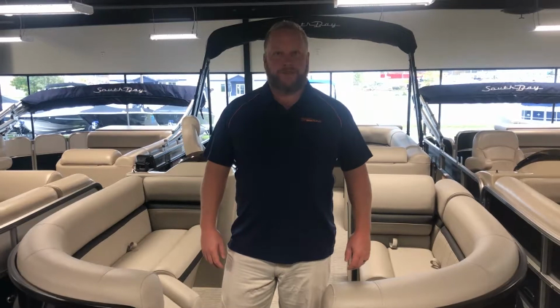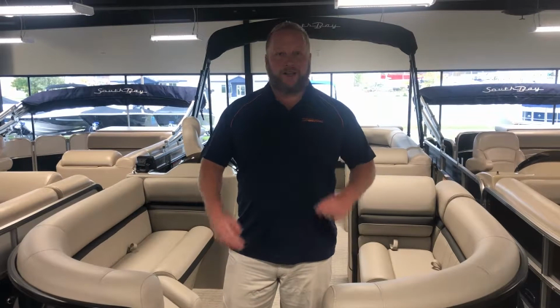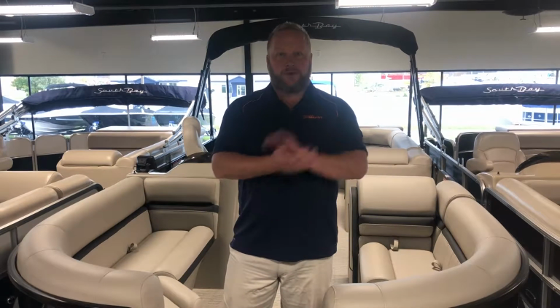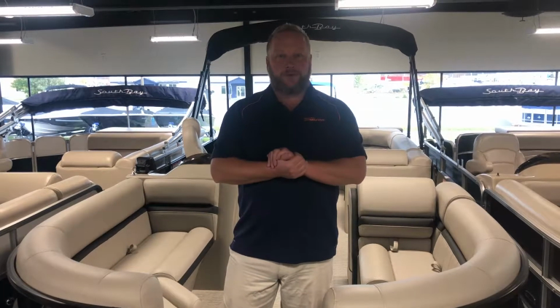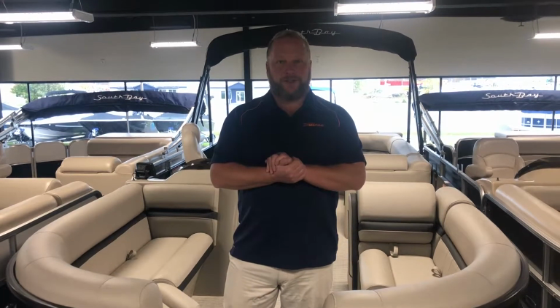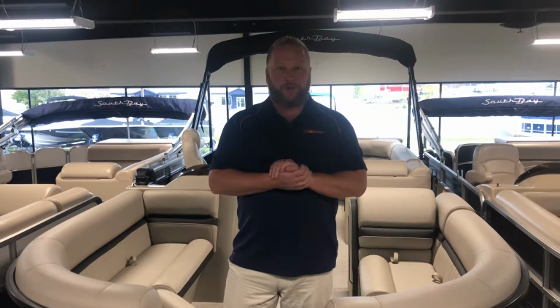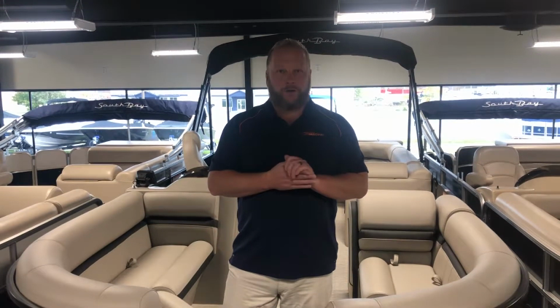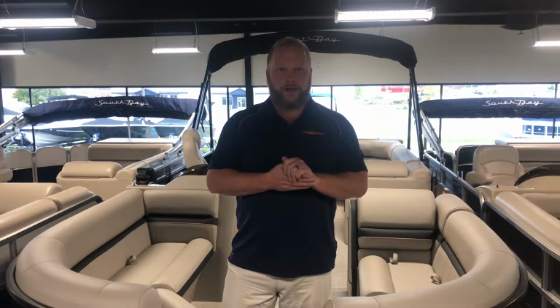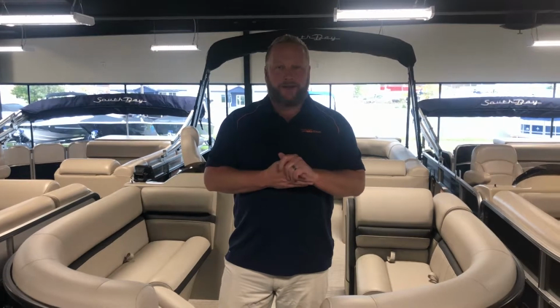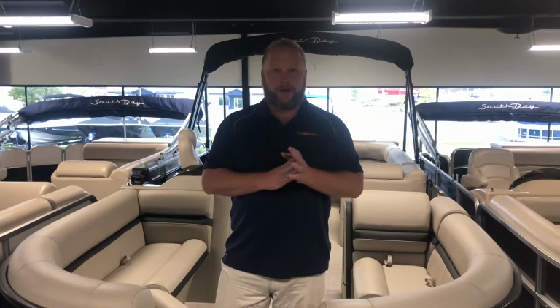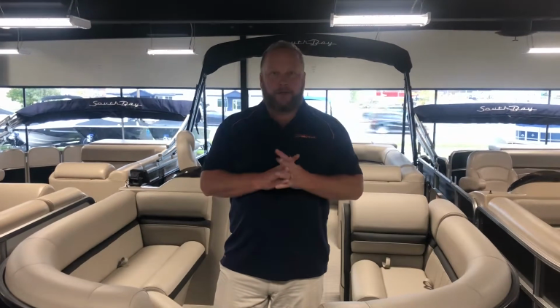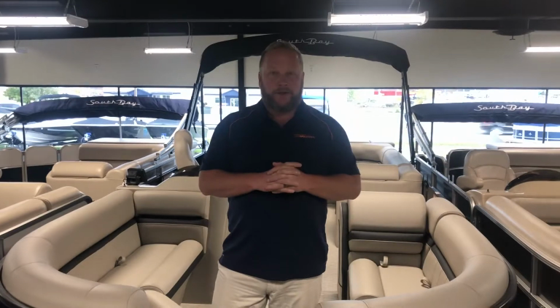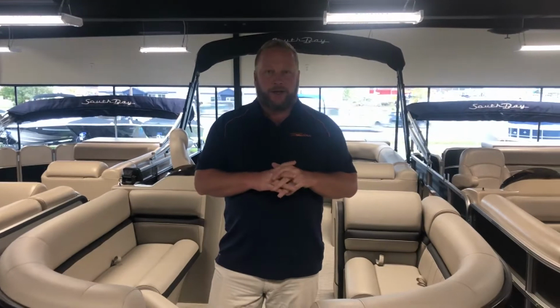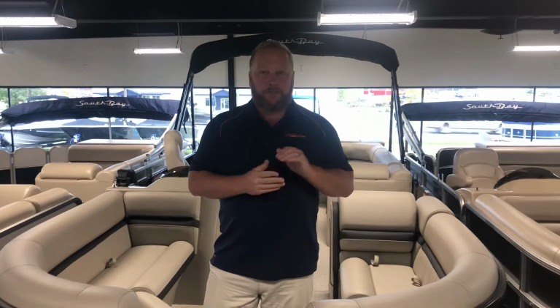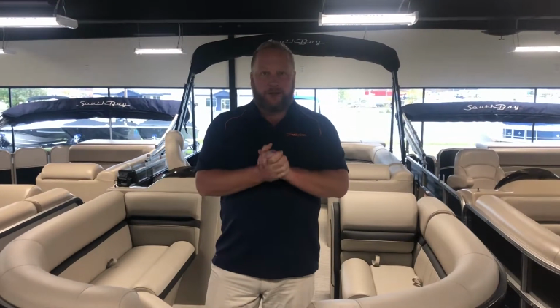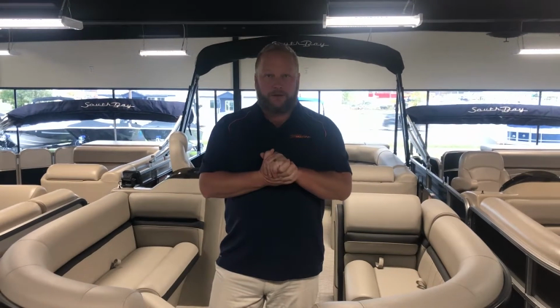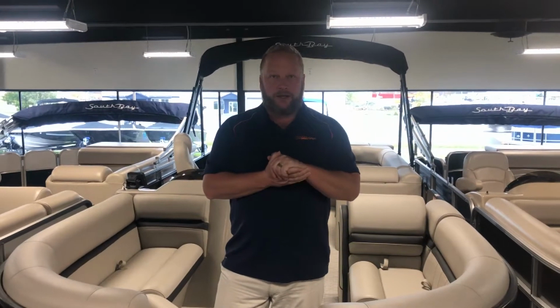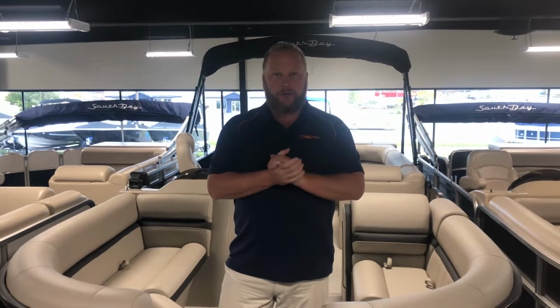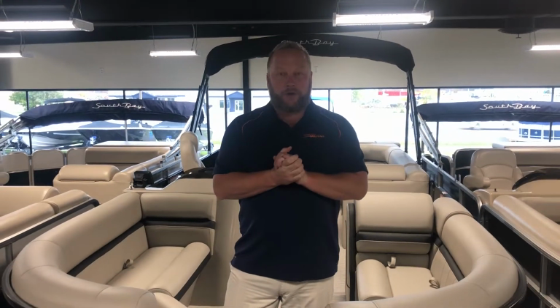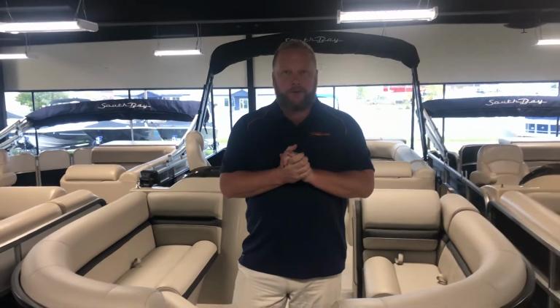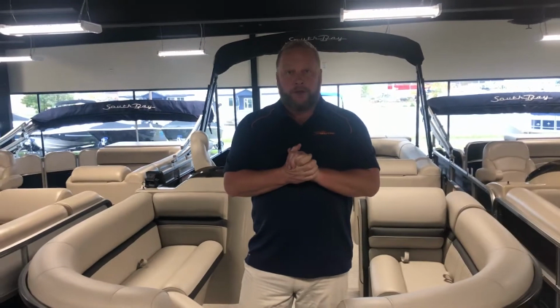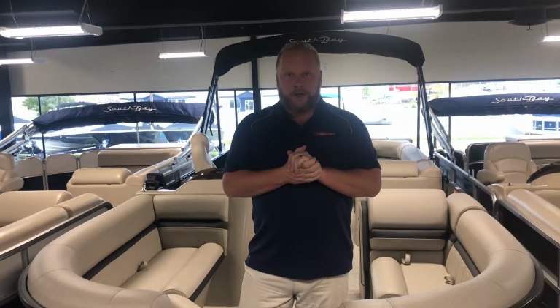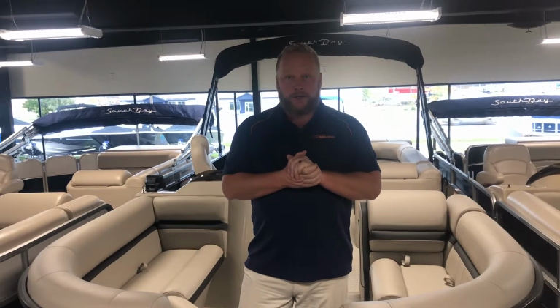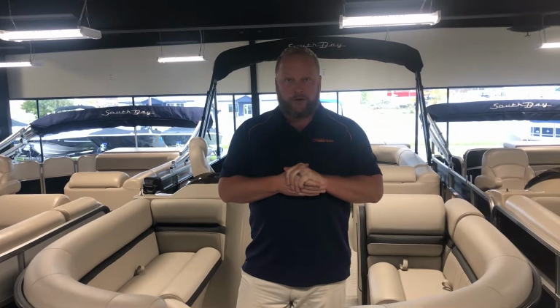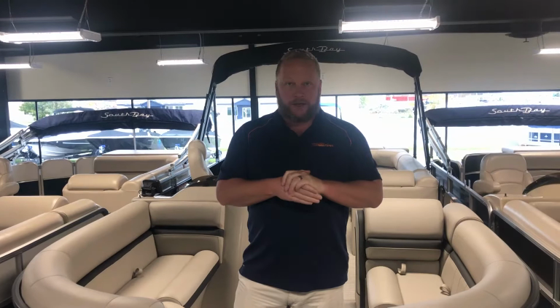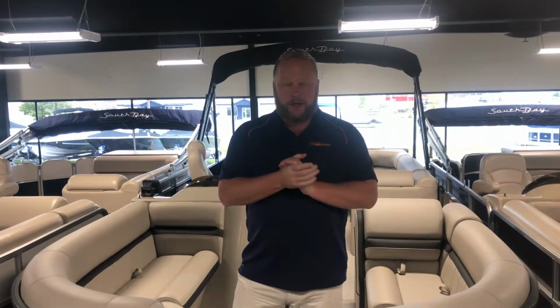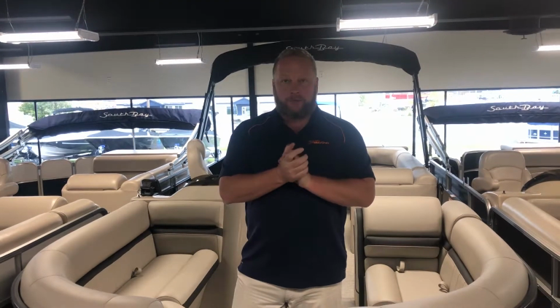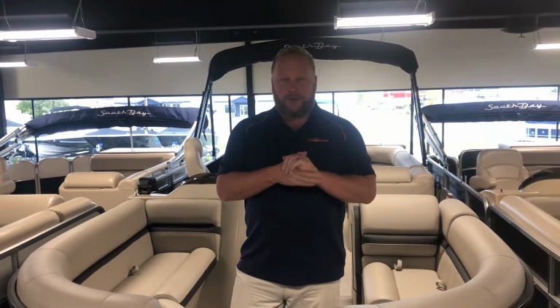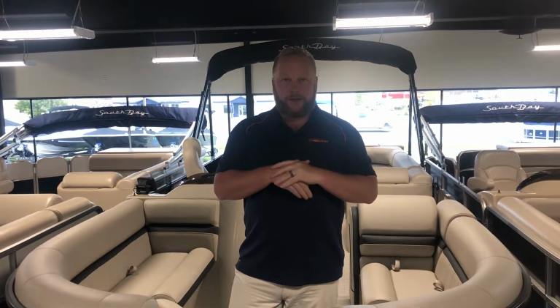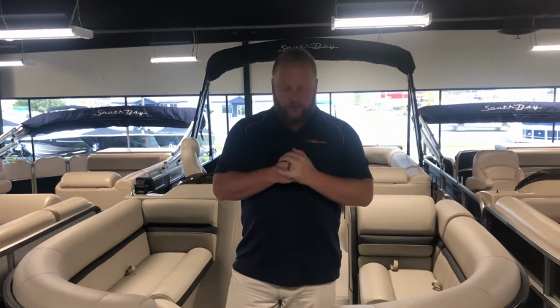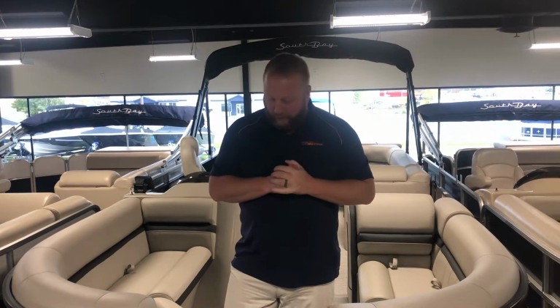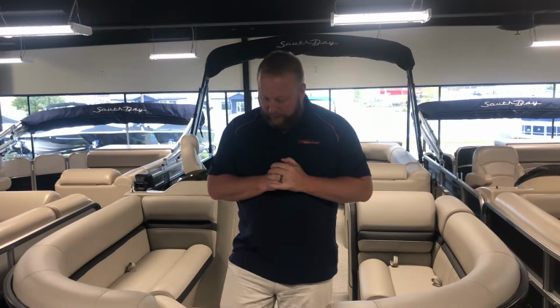Hey guys, welcome to another edition of Walkthrough Wednesday here at Grand Bay Marine. I'm Derek and today I'm going to walk you through the South Bay 200 Series 22-foot boat.